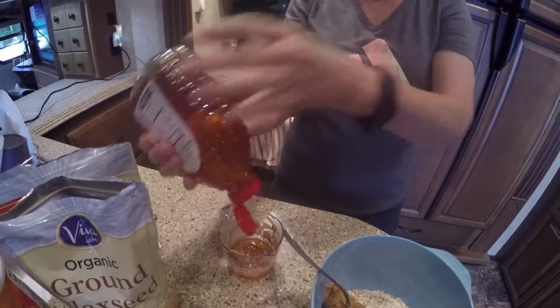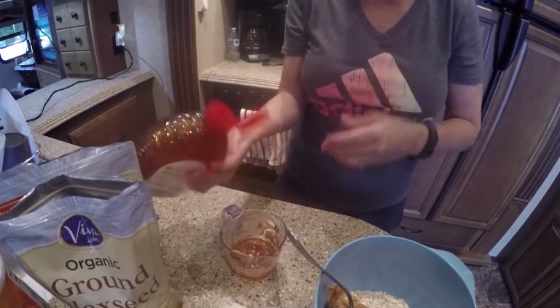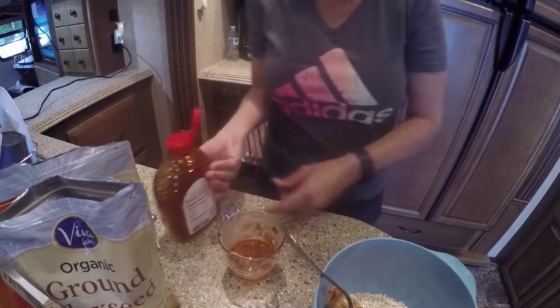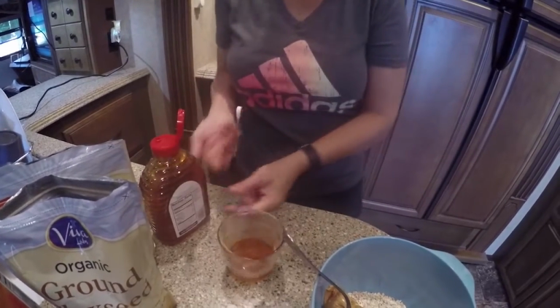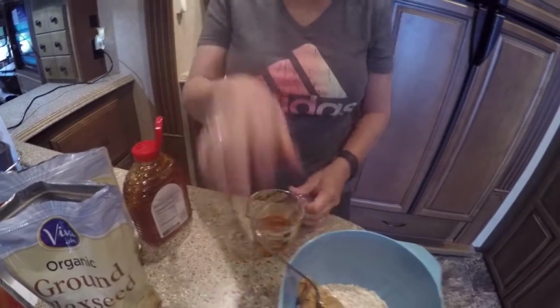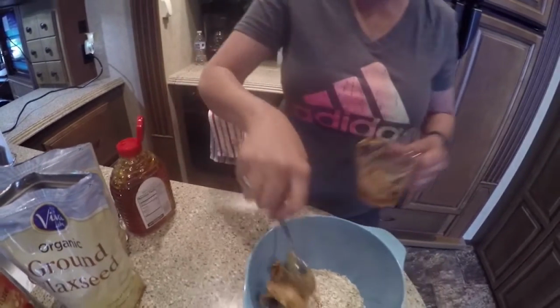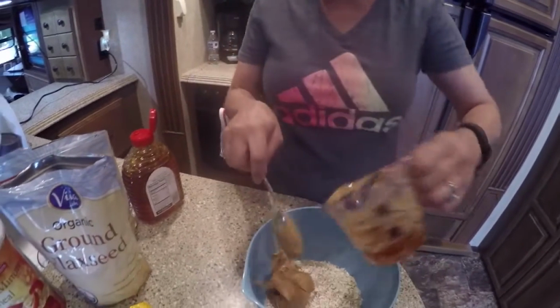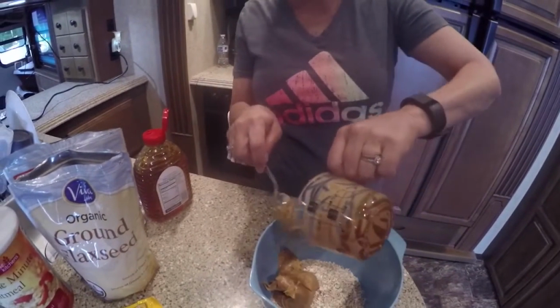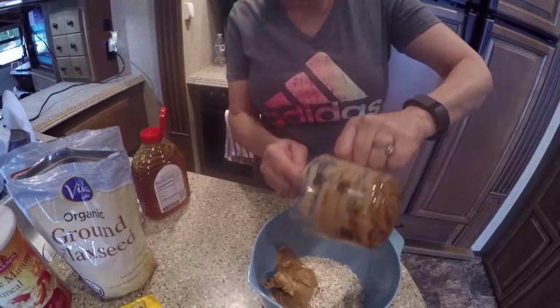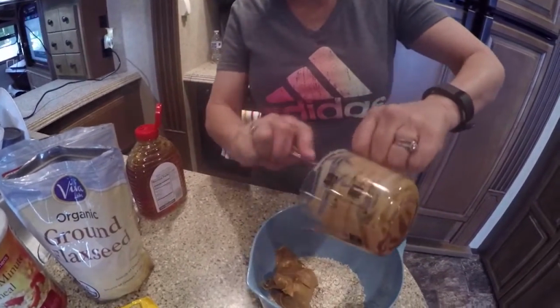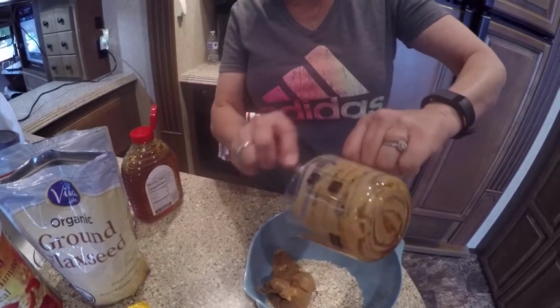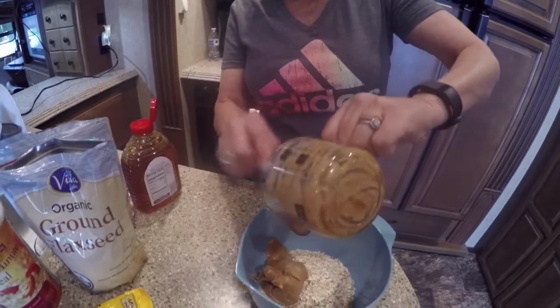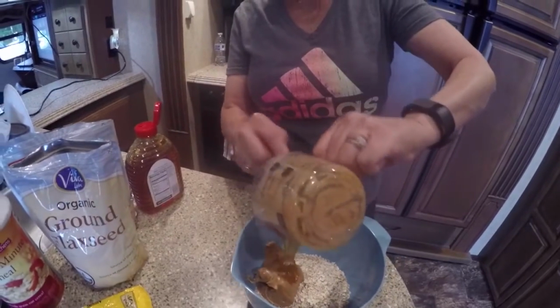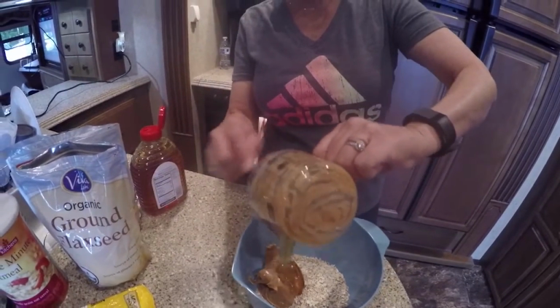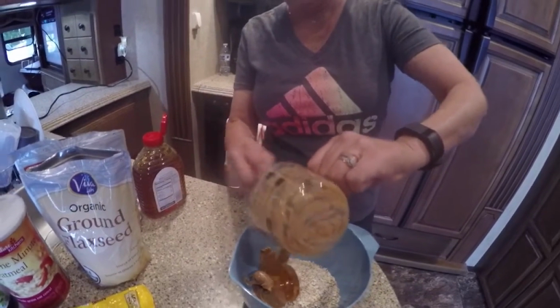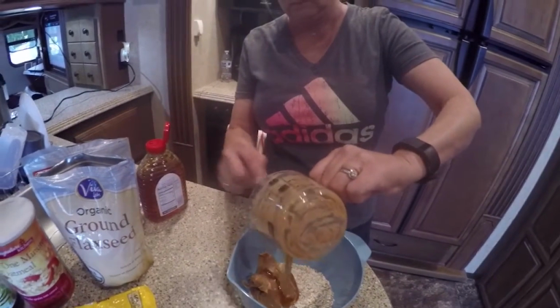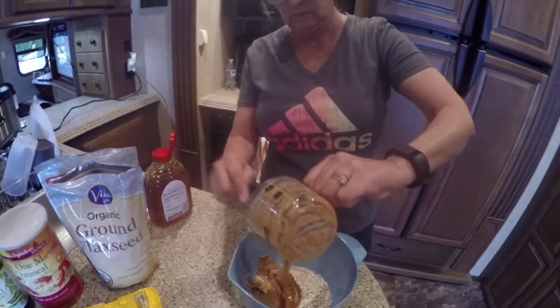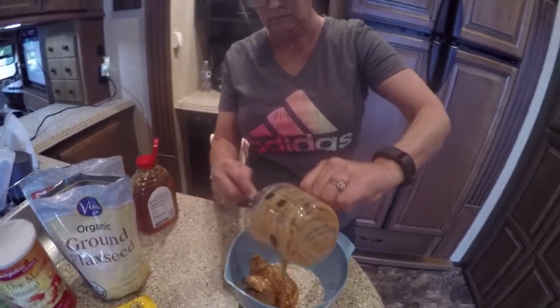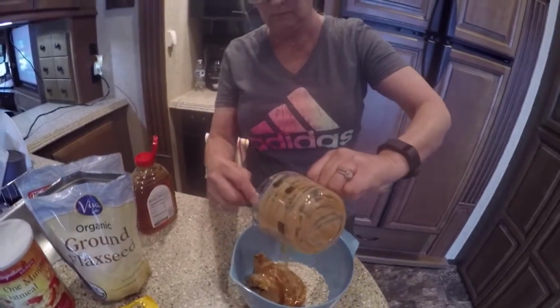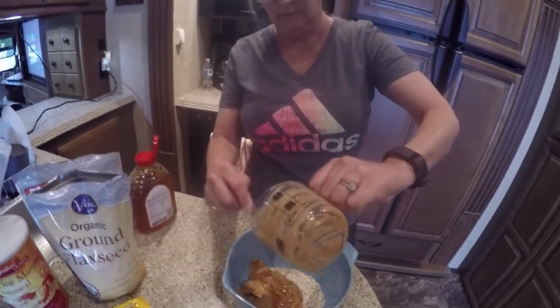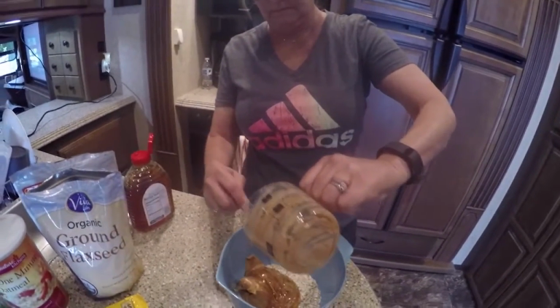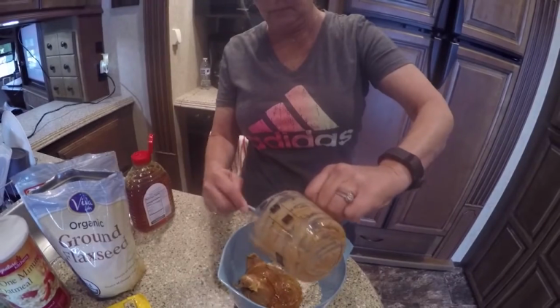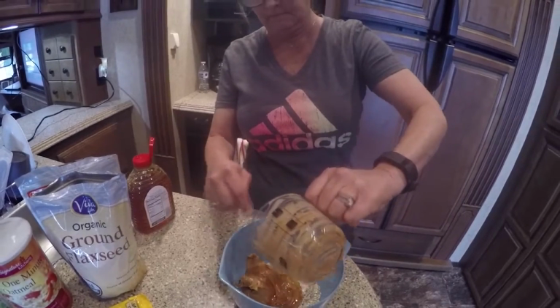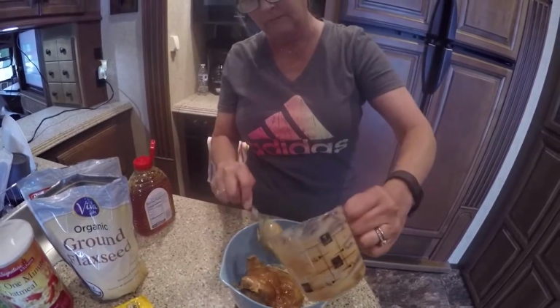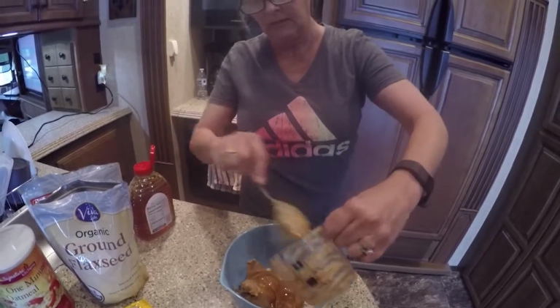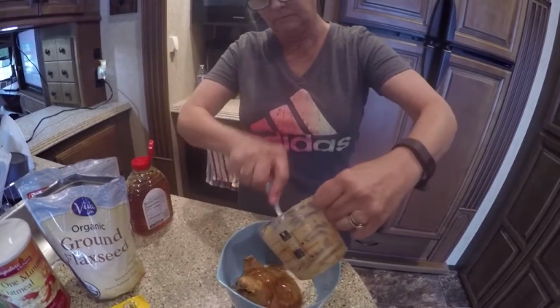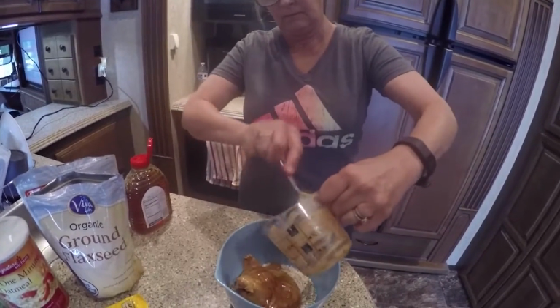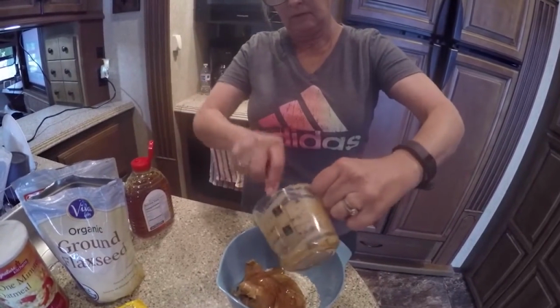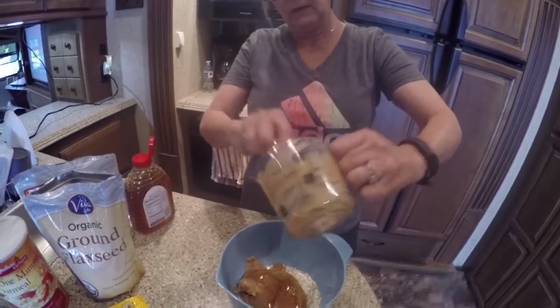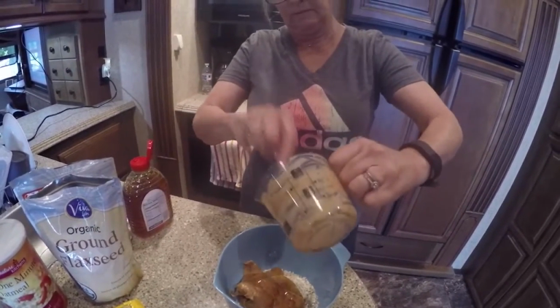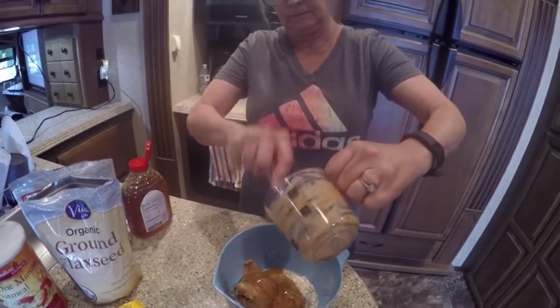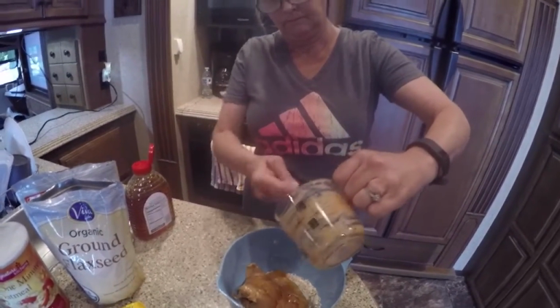These are really easy and they're good, and you put them in the refrigerator and they just come out so good. If you want a nice, light, cool snack, it's good for the summertime. It's good to give the kids unless you're allergic to peanut butter or honey or oats.